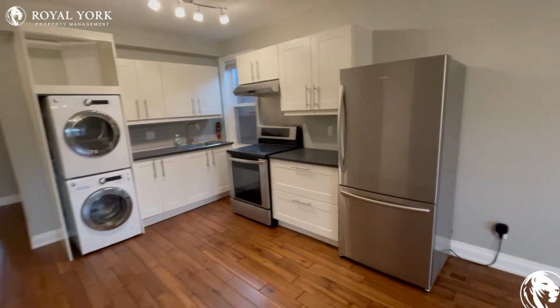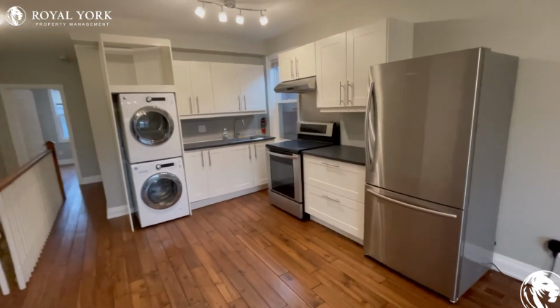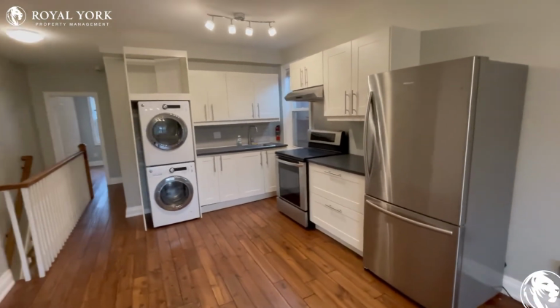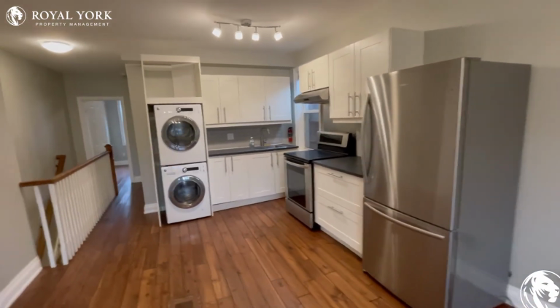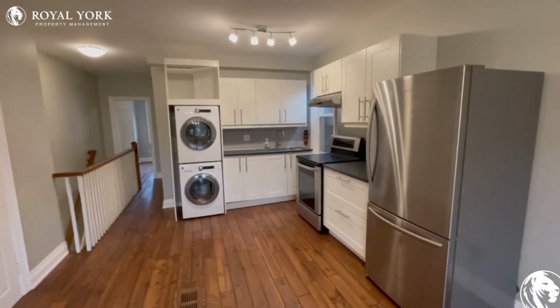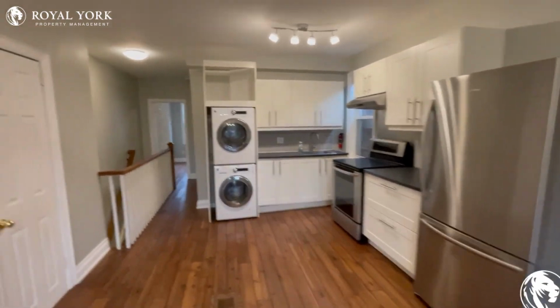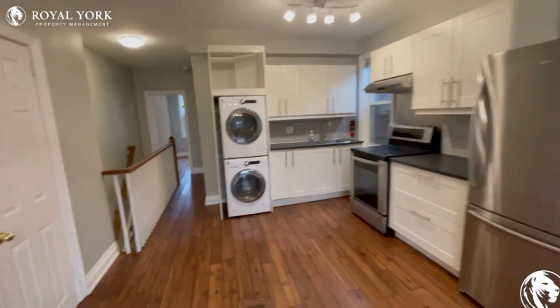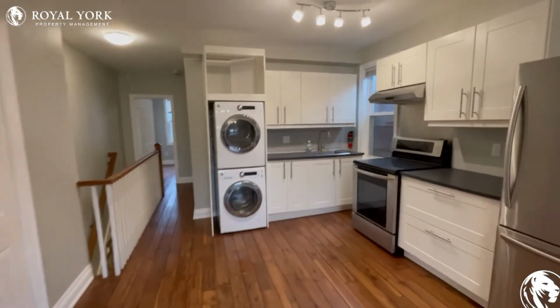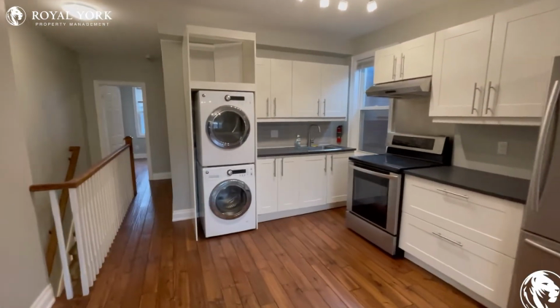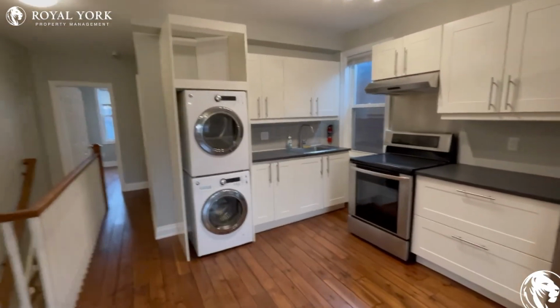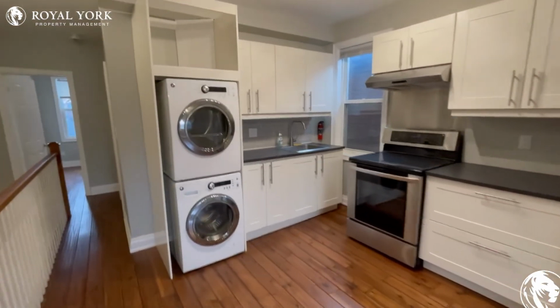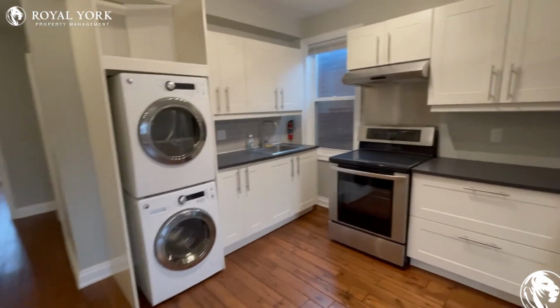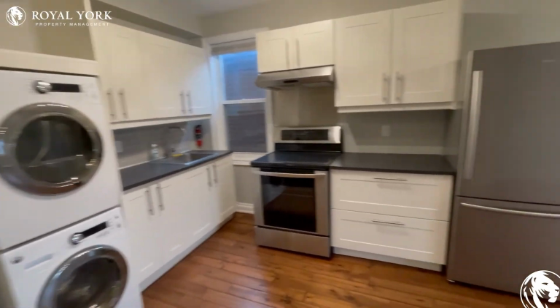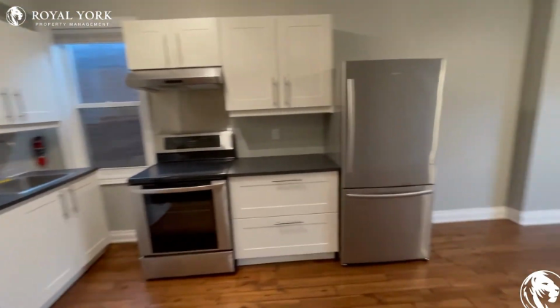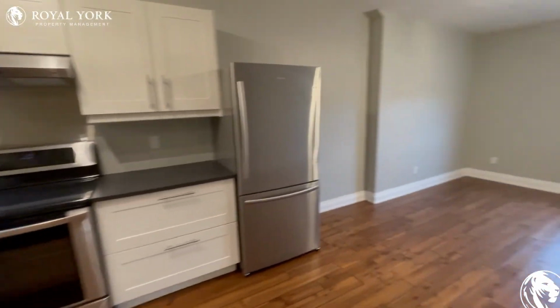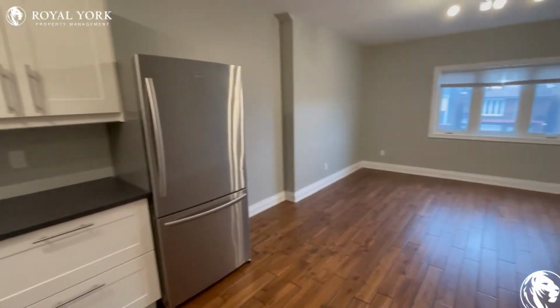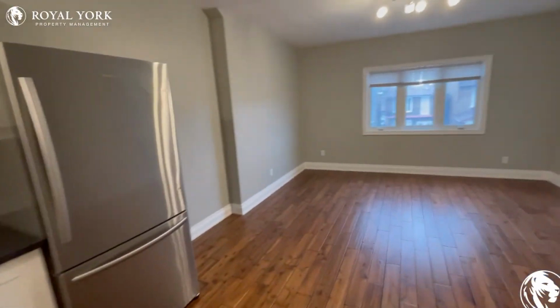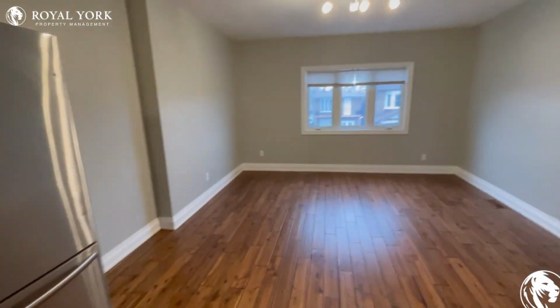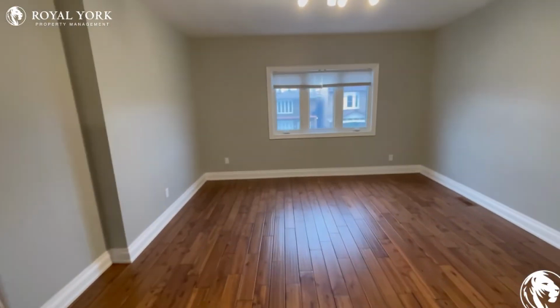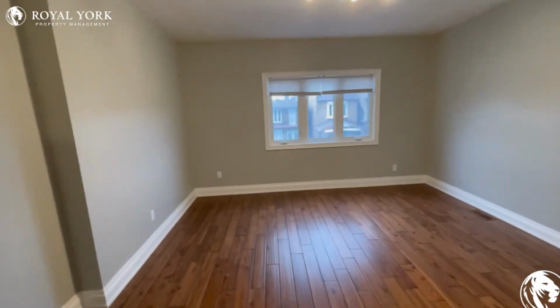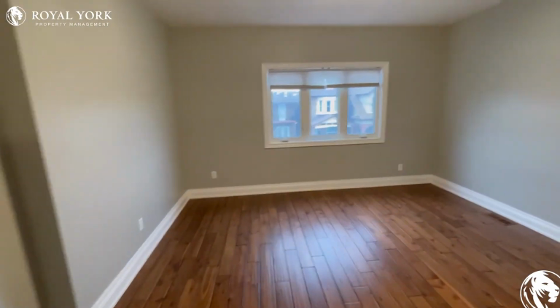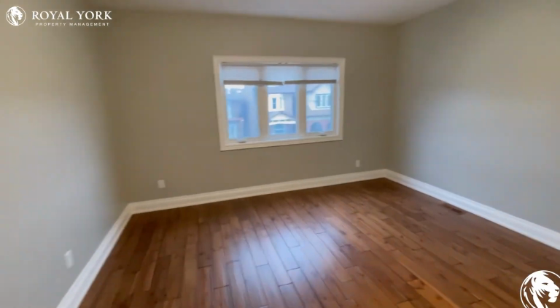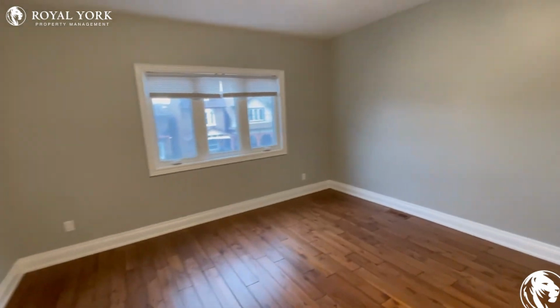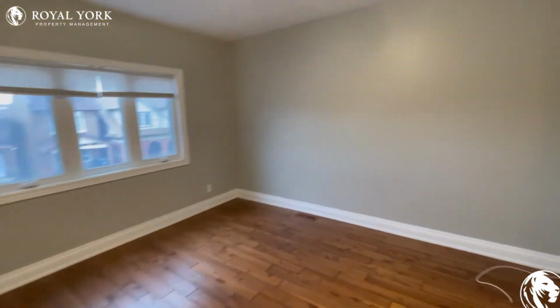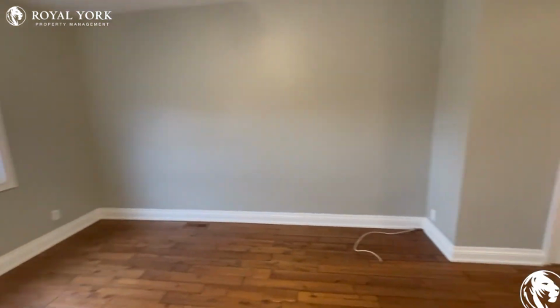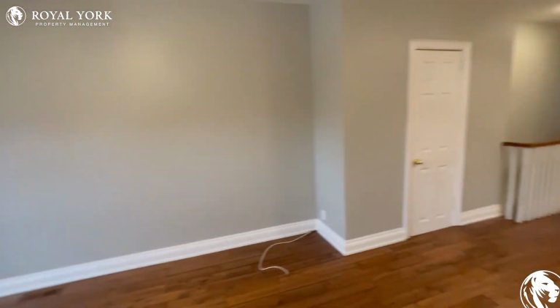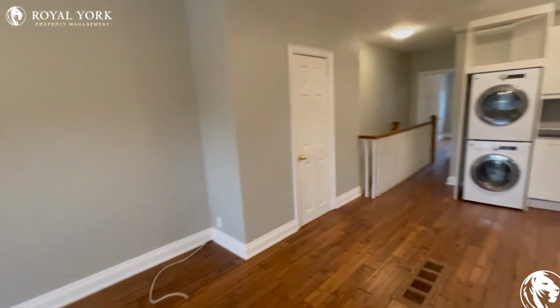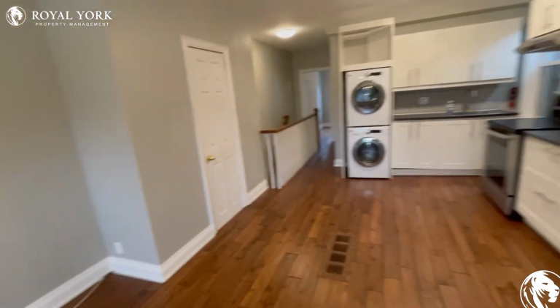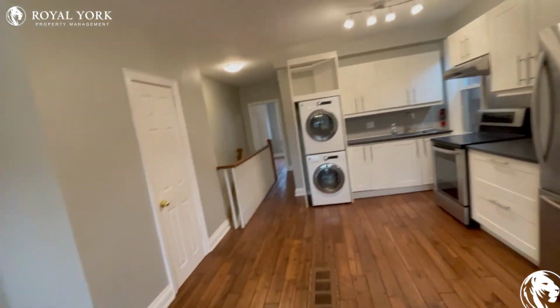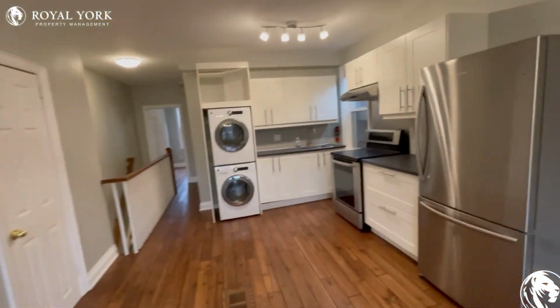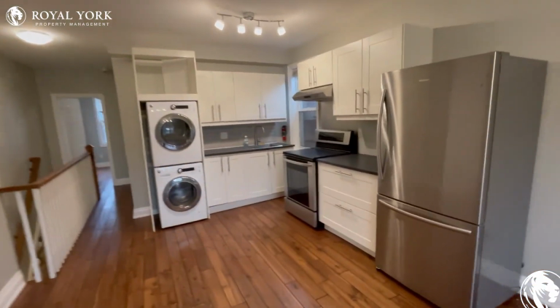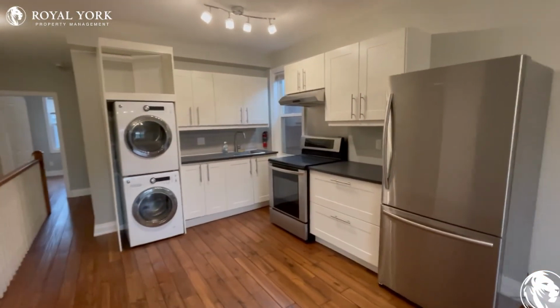The kitchen features beautiful white cabinets, washer and dryer, and tons of natural lighting. If you're interested in seeing this property, please contact Royal York Property Management.